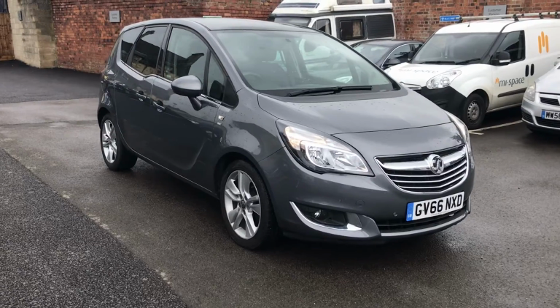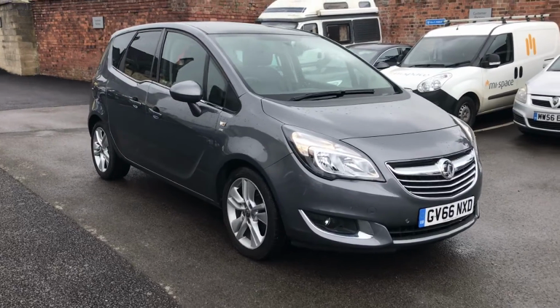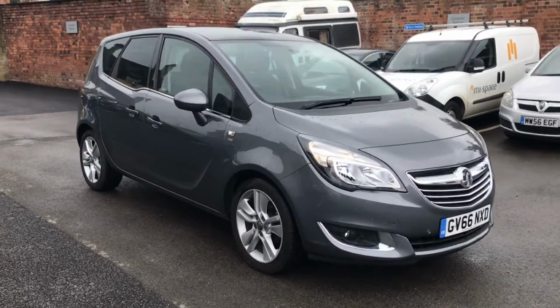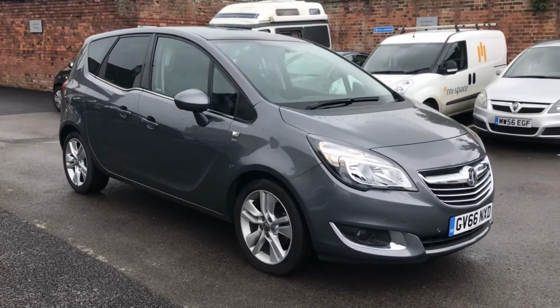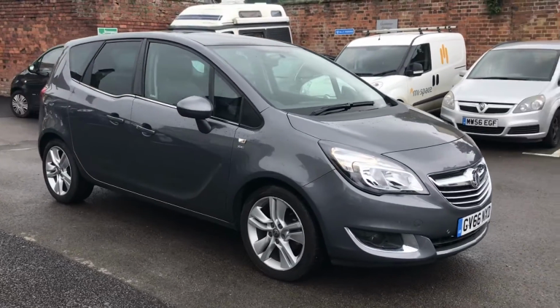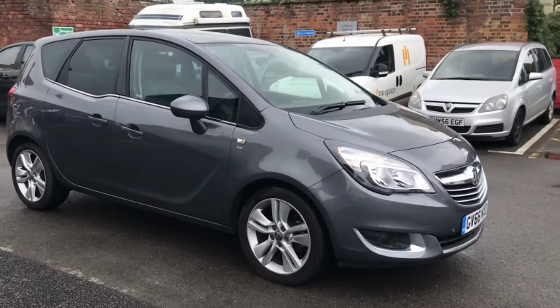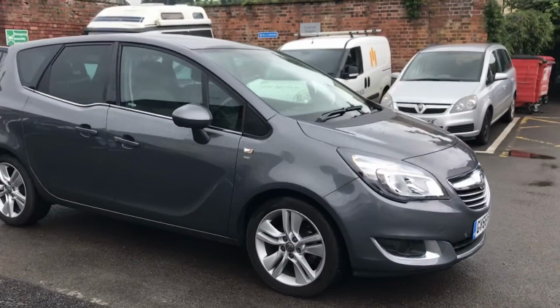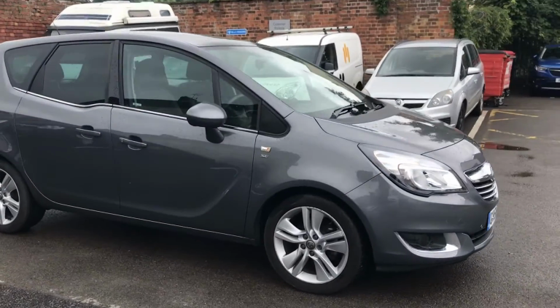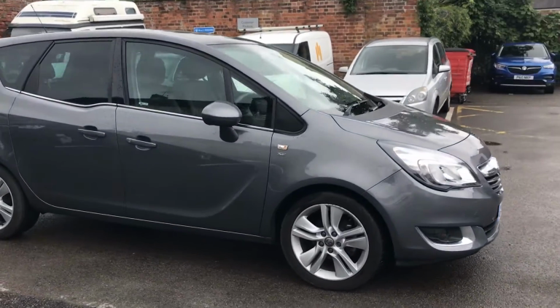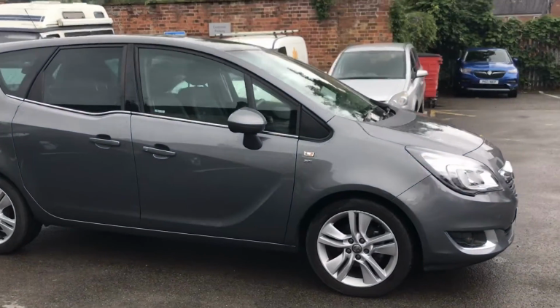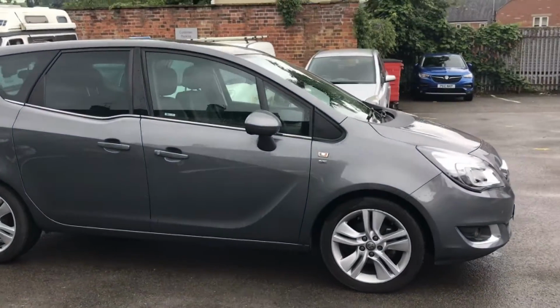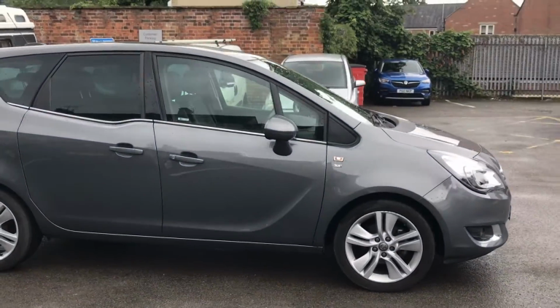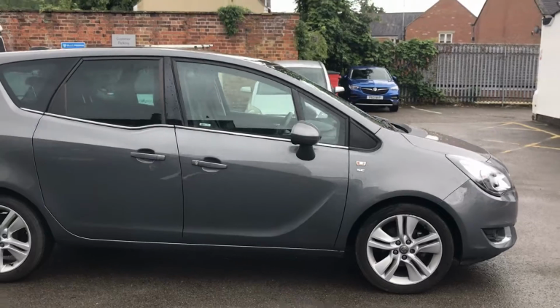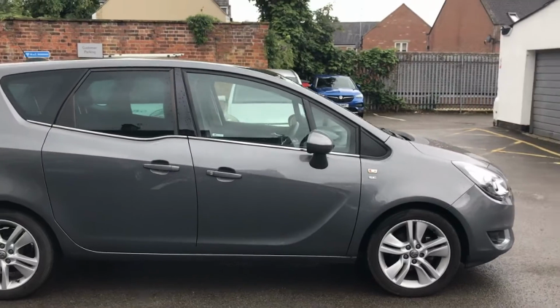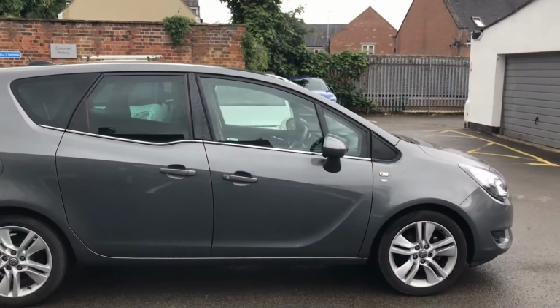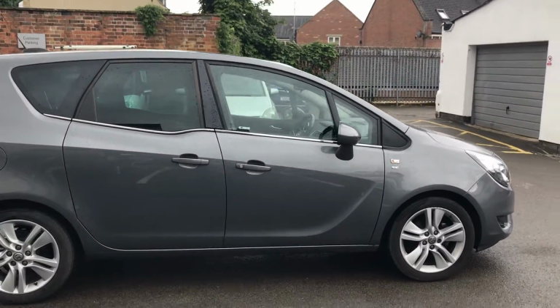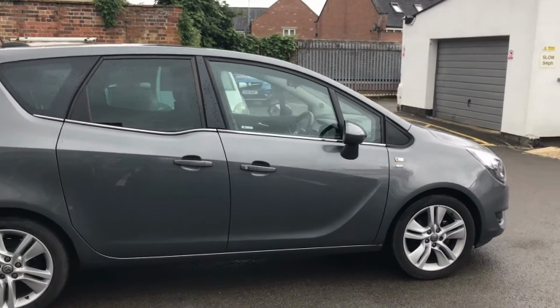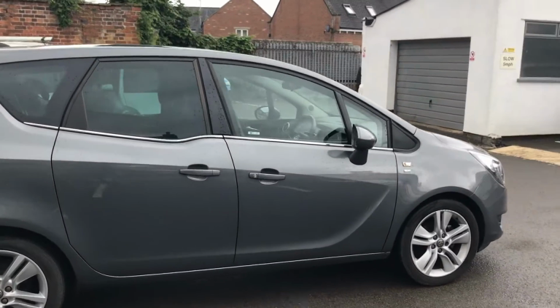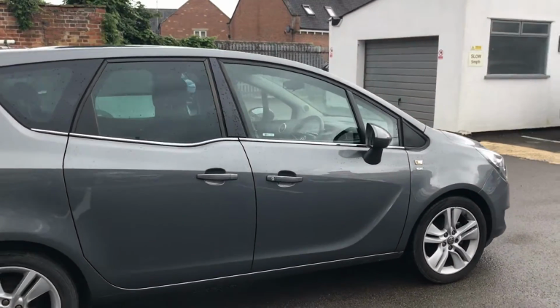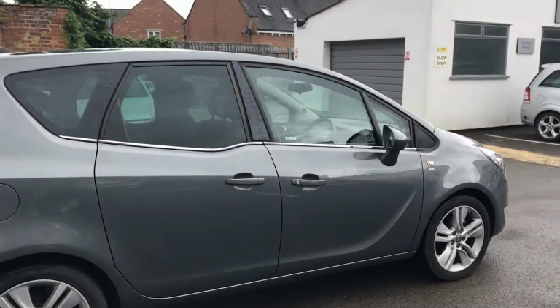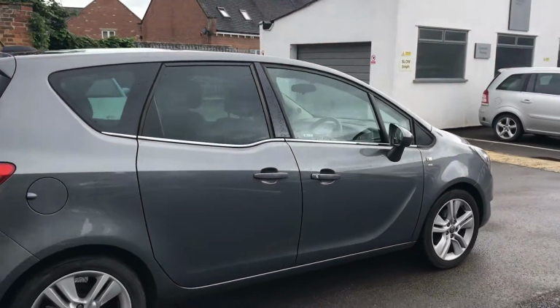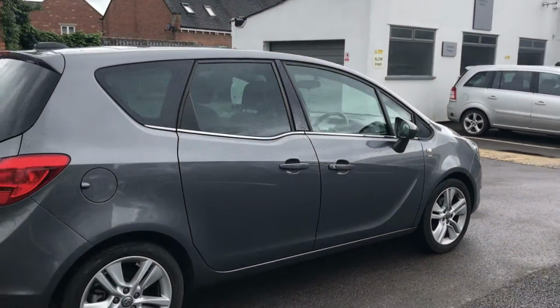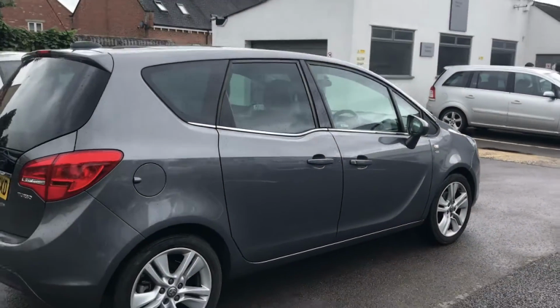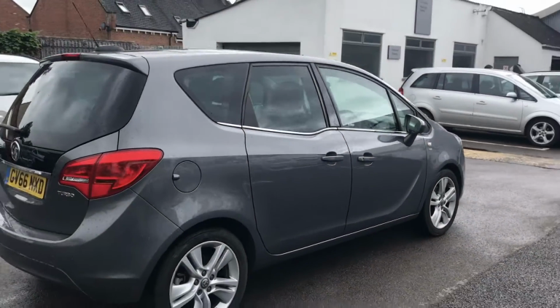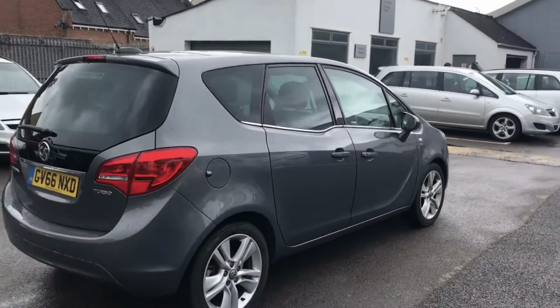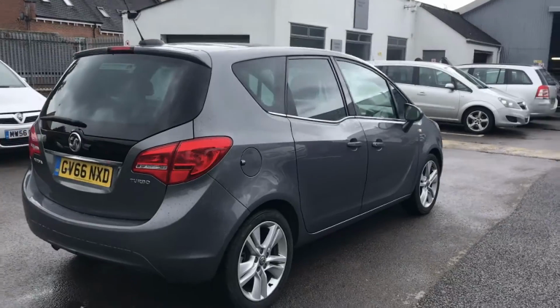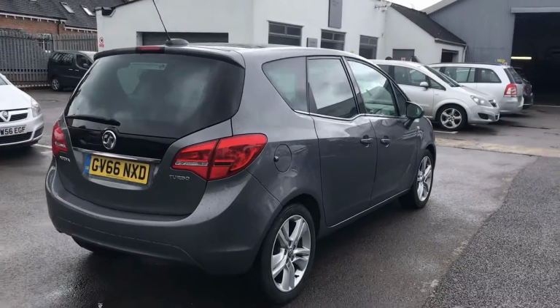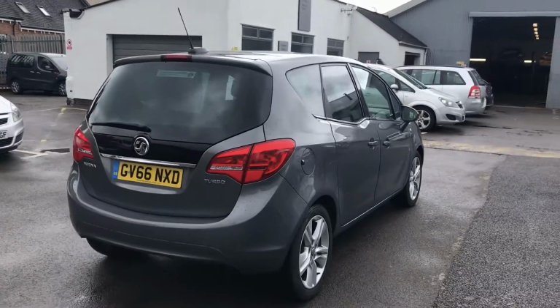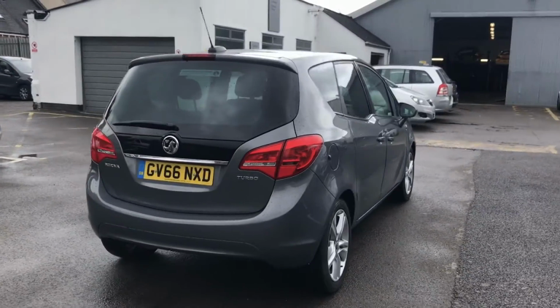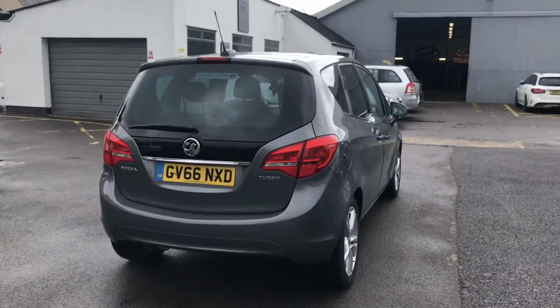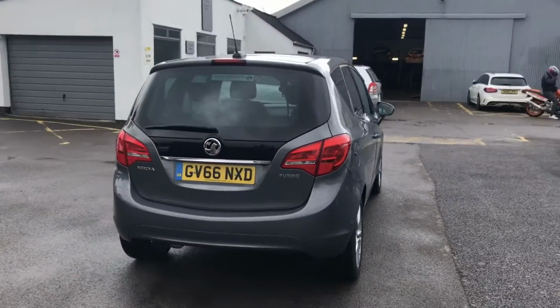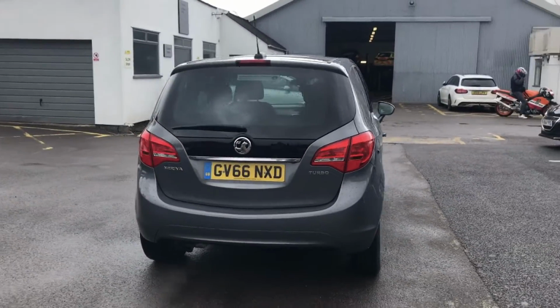Hello, today we are viewing a Vauxhall Mariva SE finished in grey. This vehicle comes with a comprehensive Bayless warranty which can be extended to 12, 24 or 36 months.